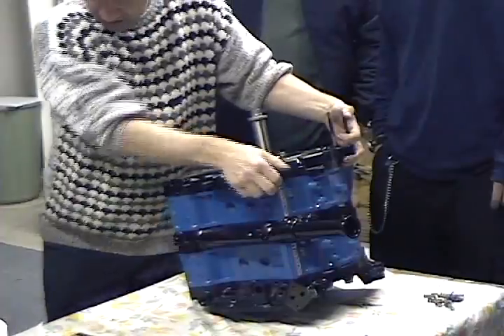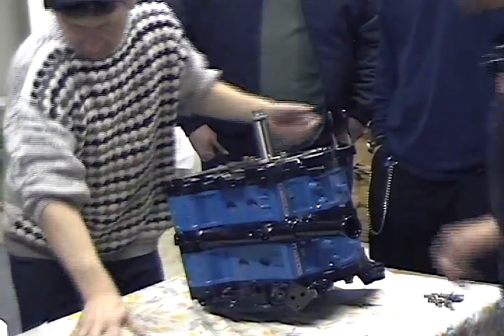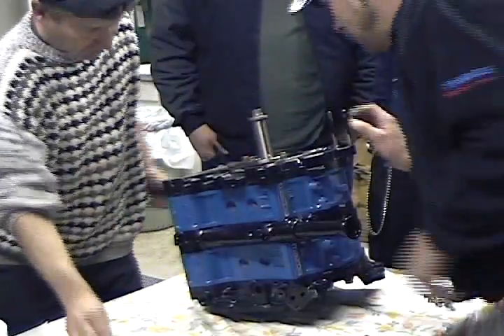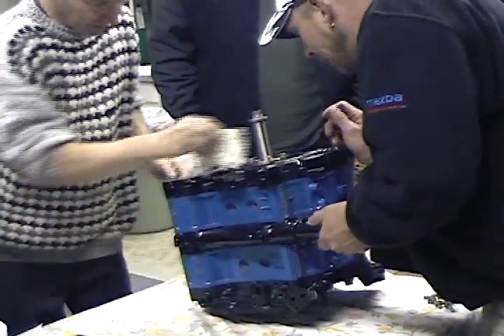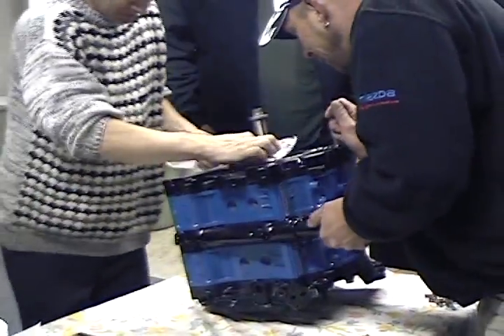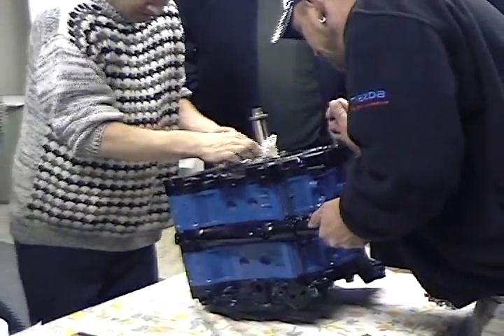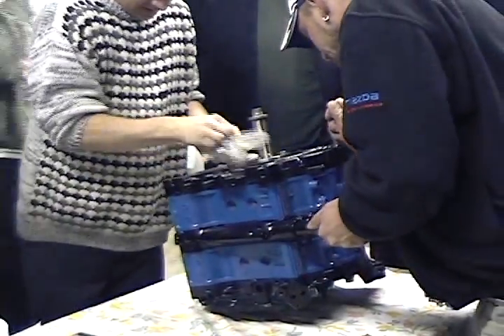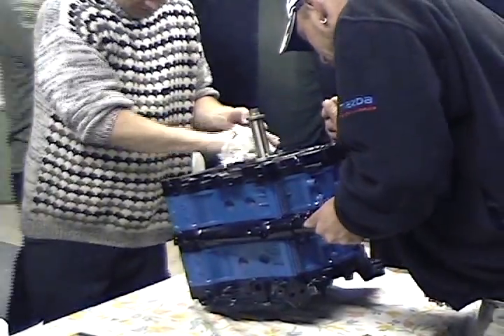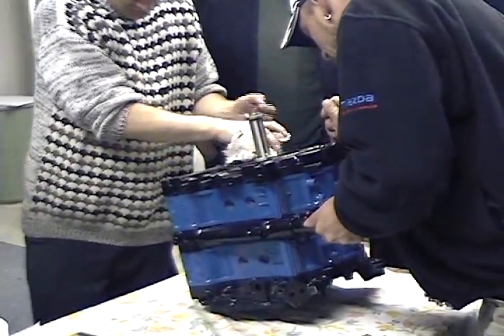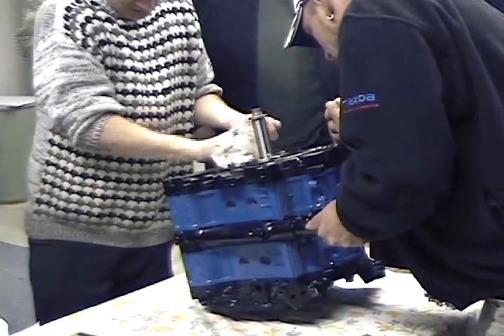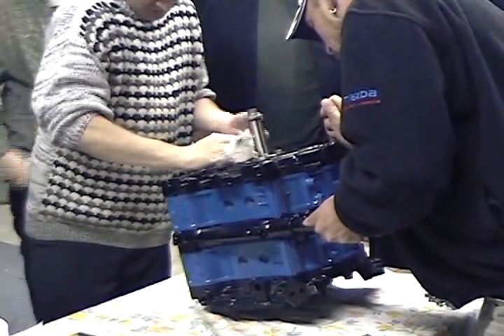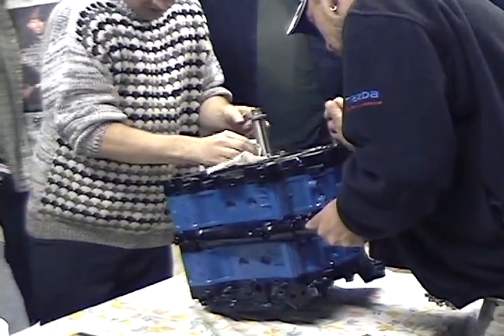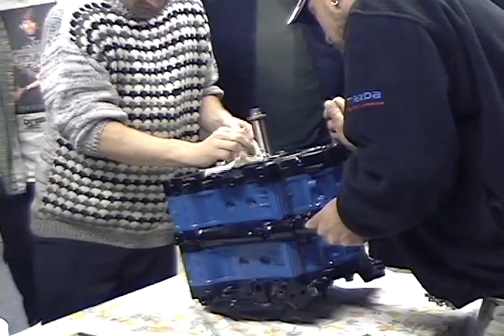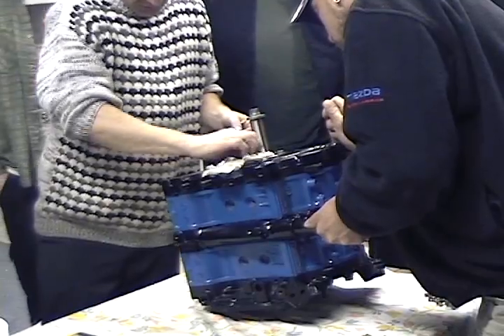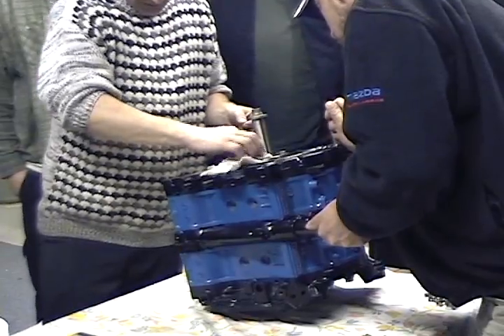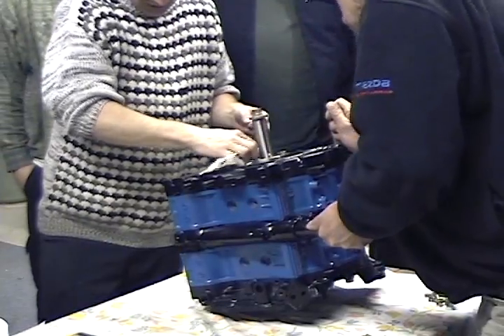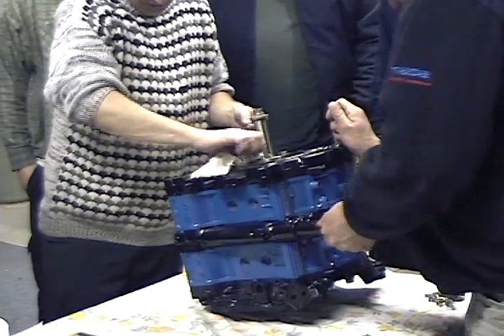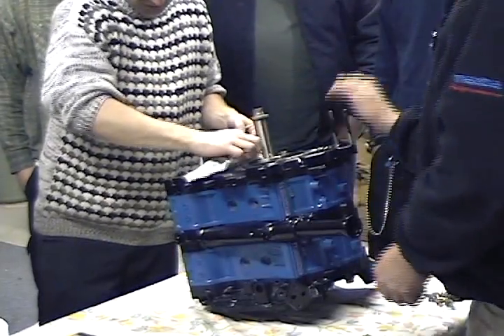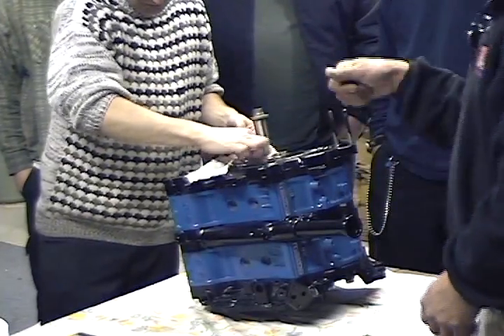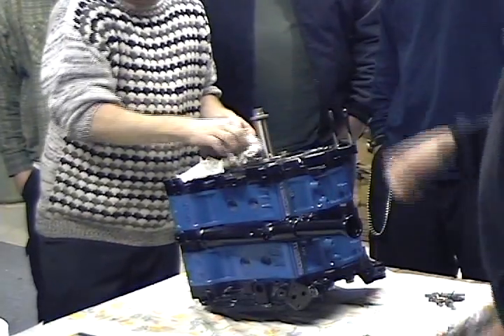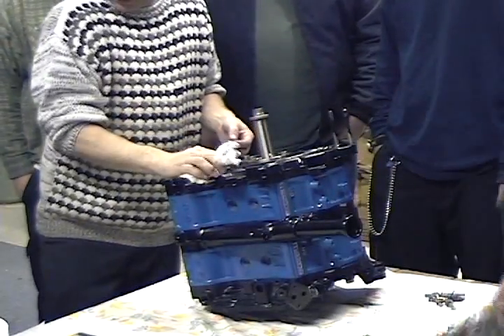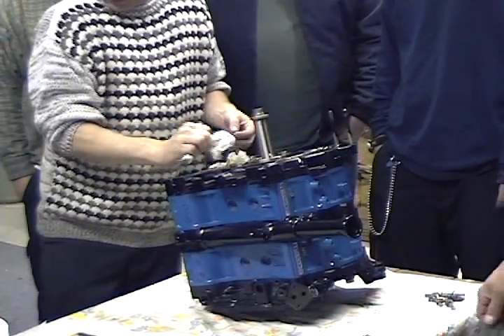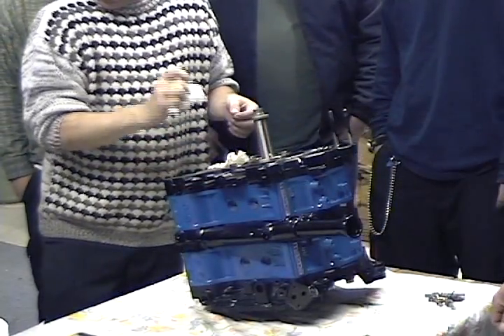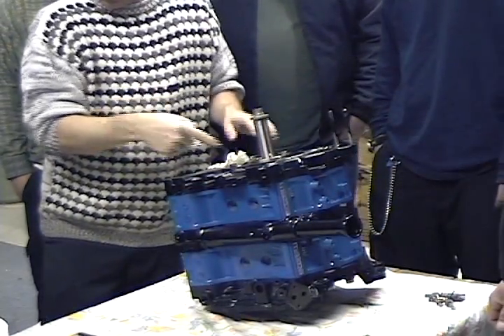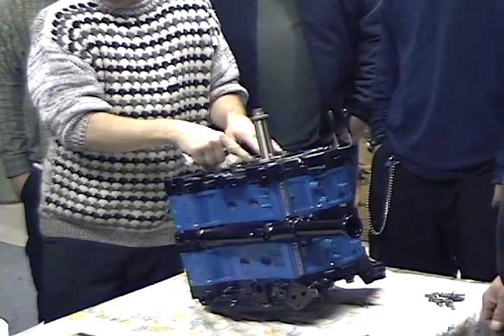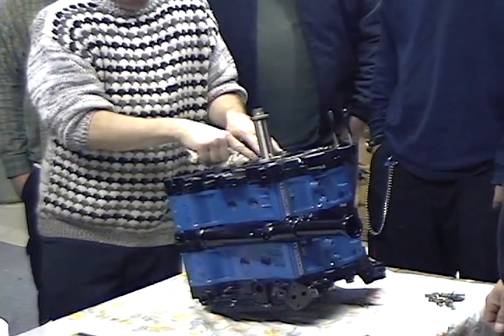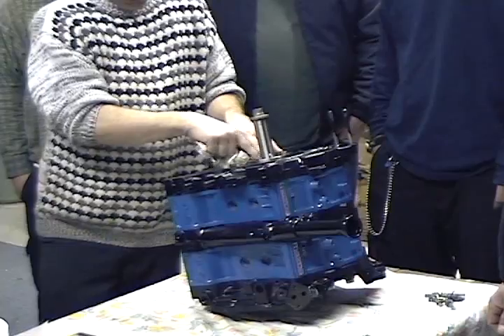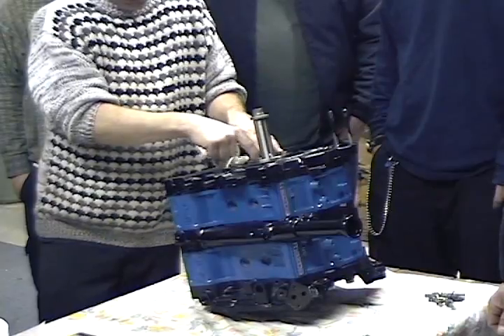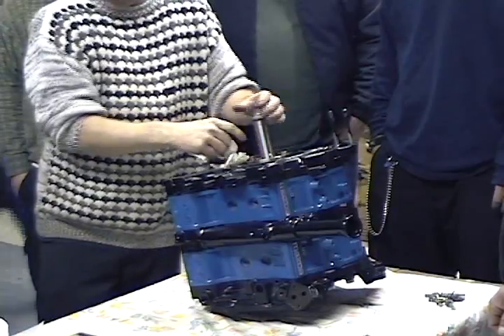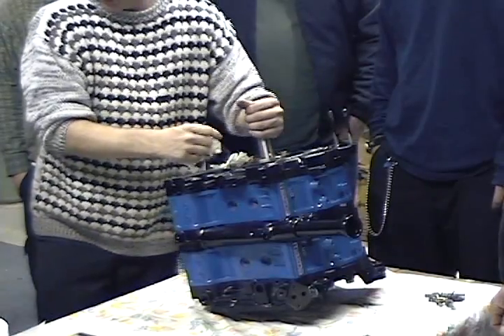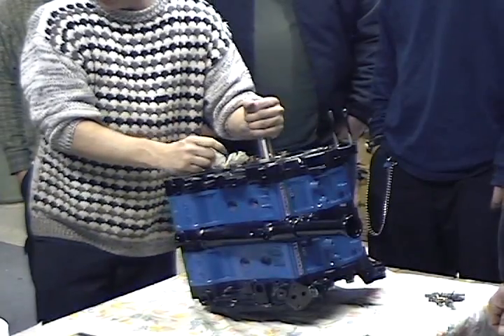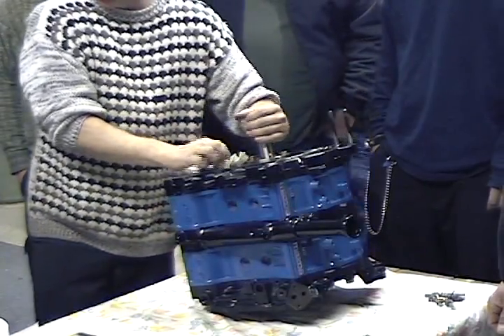That's what screws up. If you pull the front tub off of one of these motors, you can lose this front thrust washer, and it will ruin your motor.